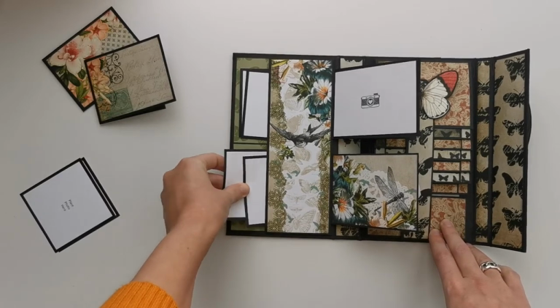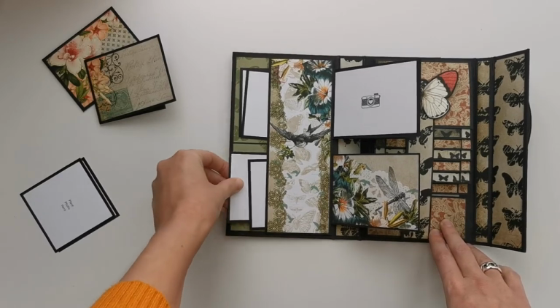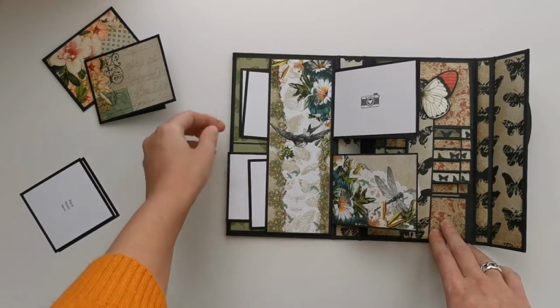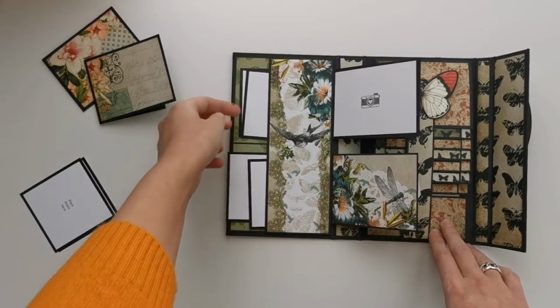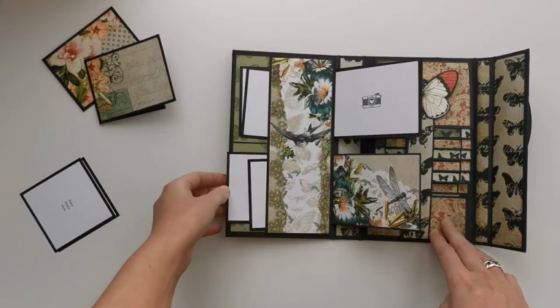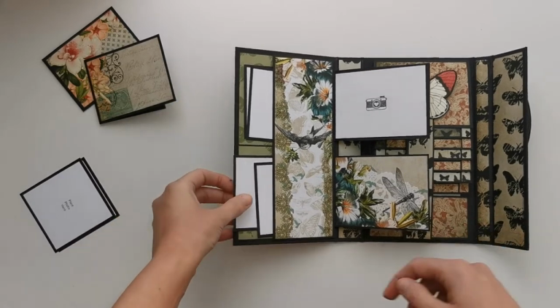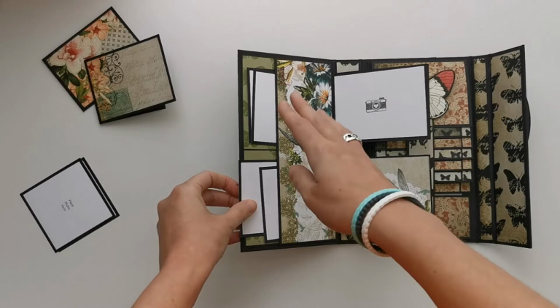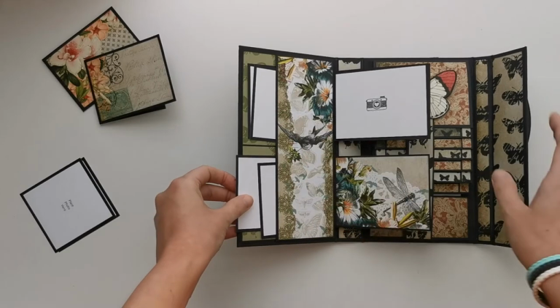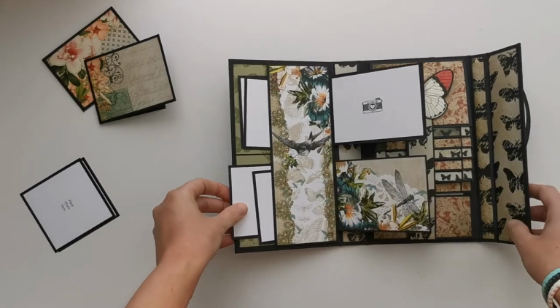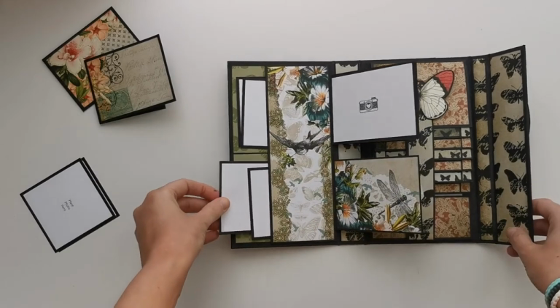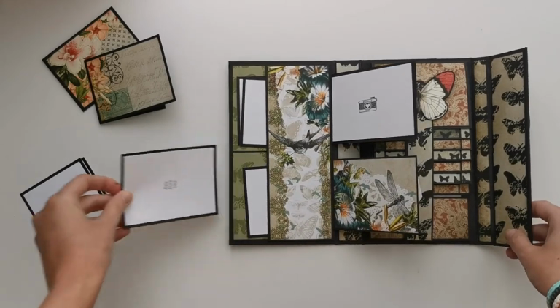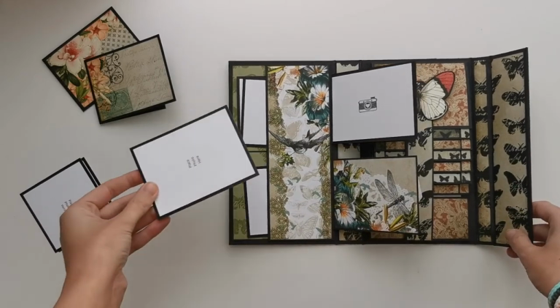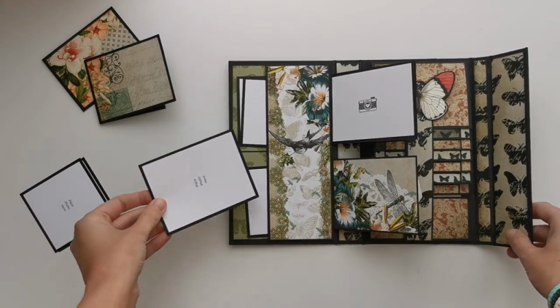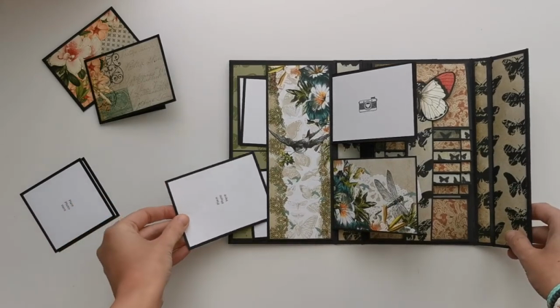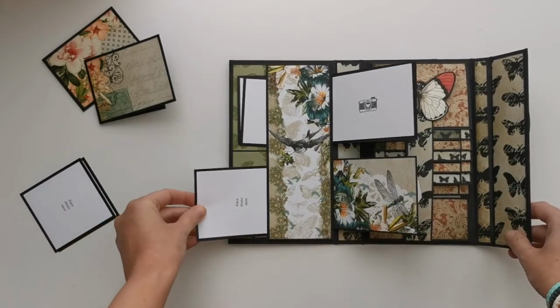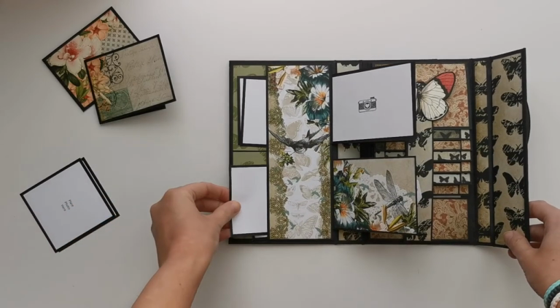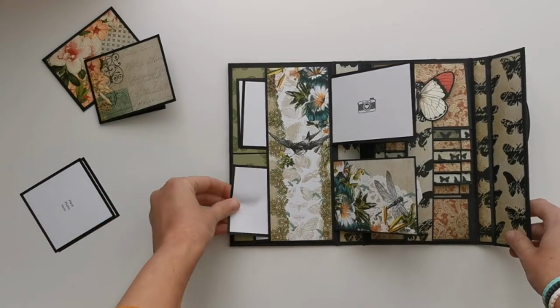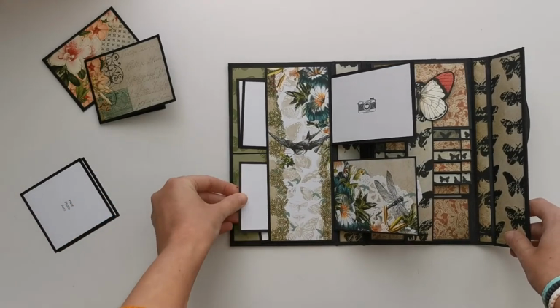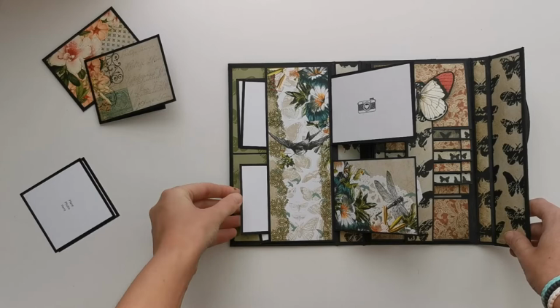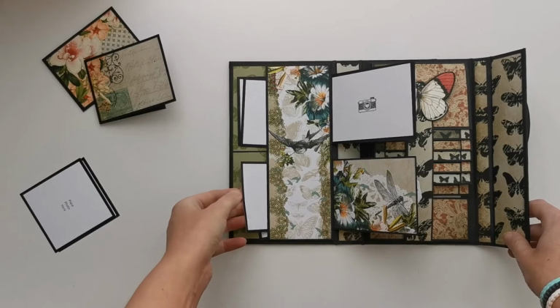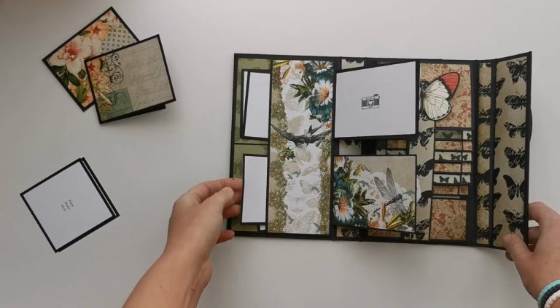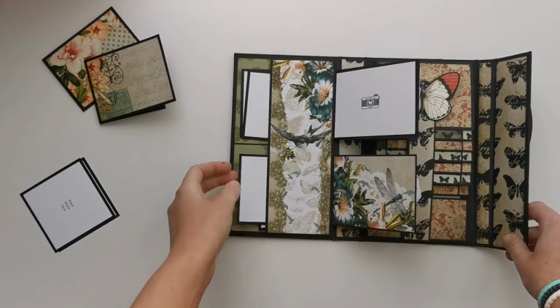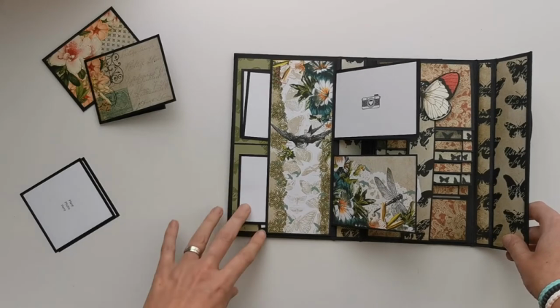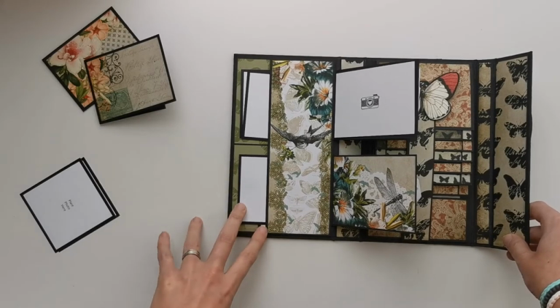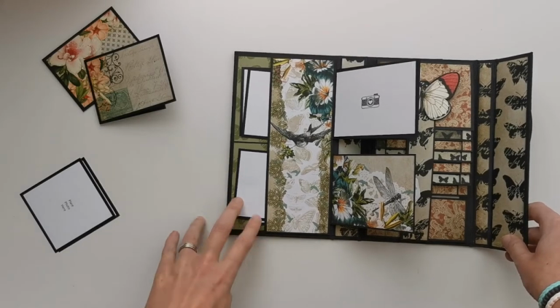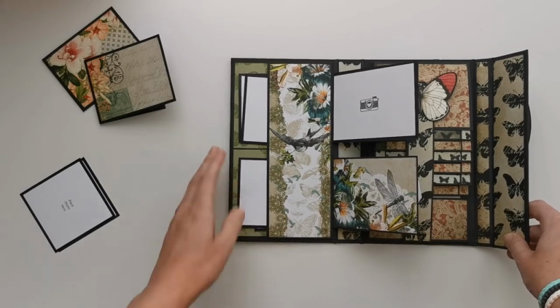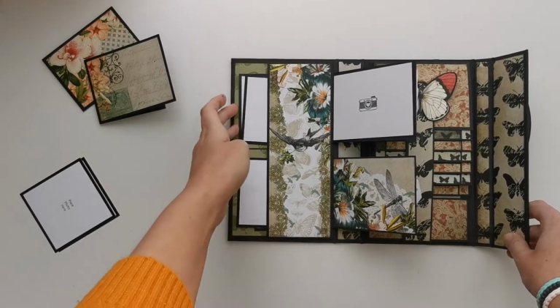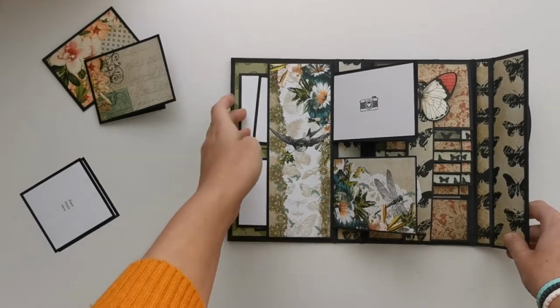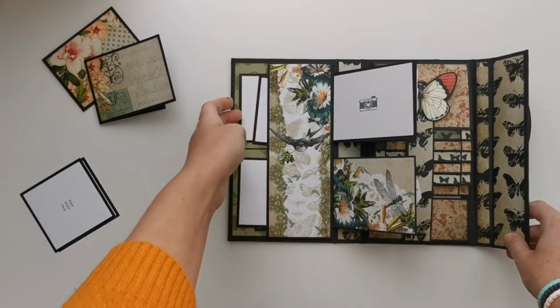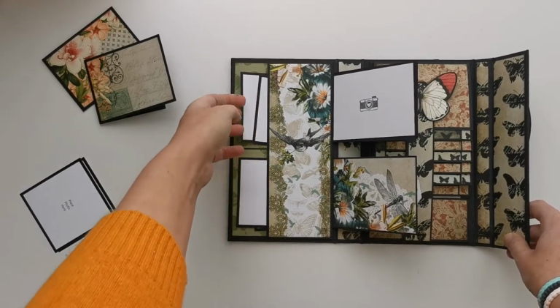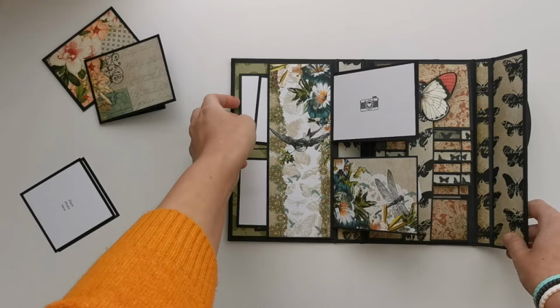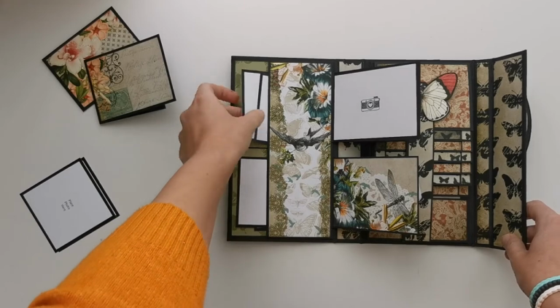Here we have our two separate pockets that can hold photos — I think a 4x4 will fit in here but you have to crop it down just a little bit. This is a 3x4, but because of the construction of the pocket it can be a little bit difficult to place it in there, though it will fit as you can see.